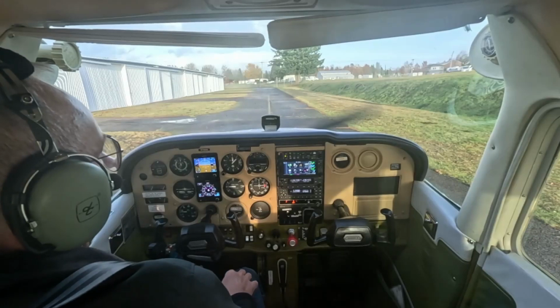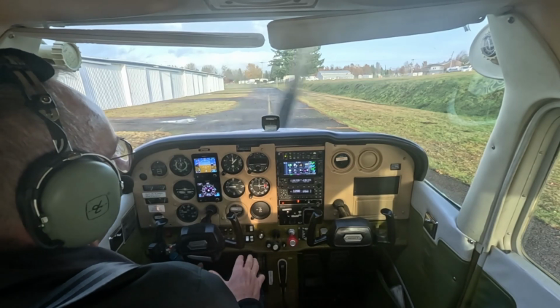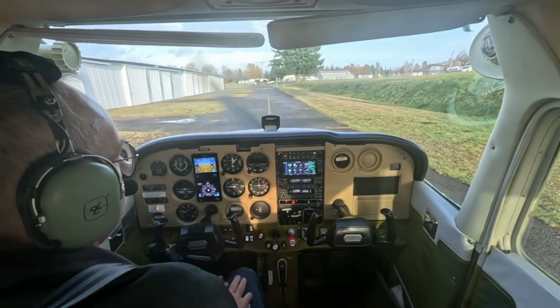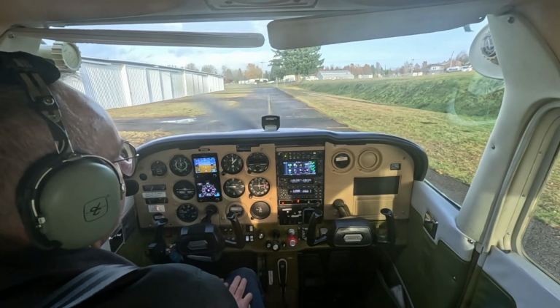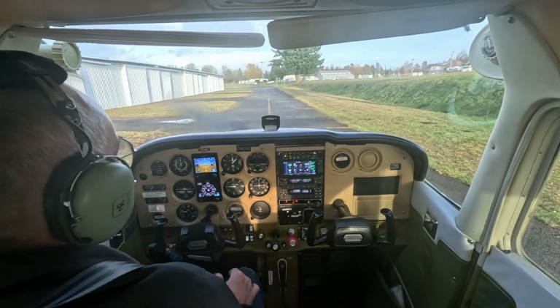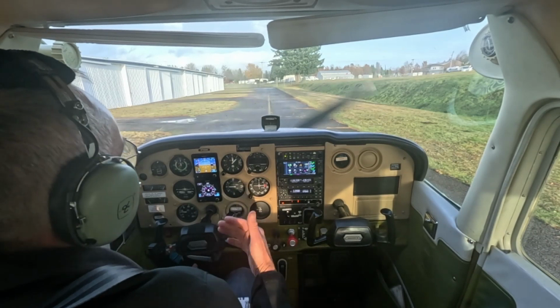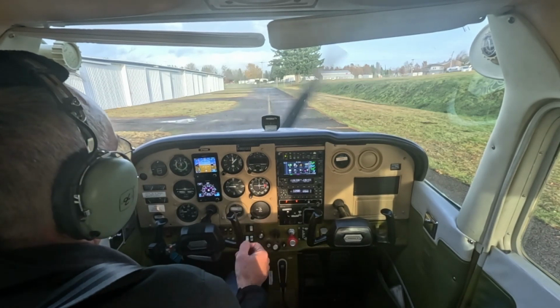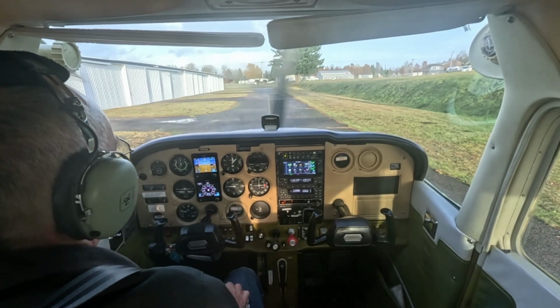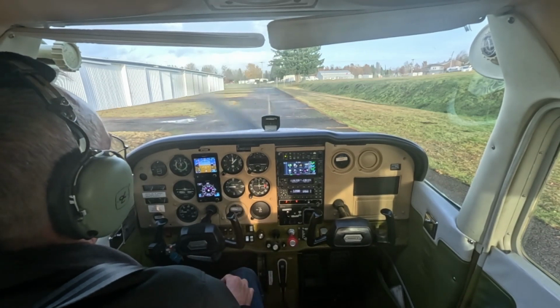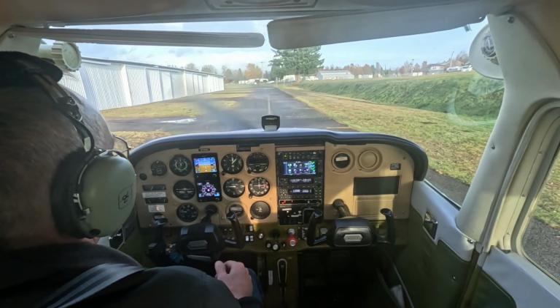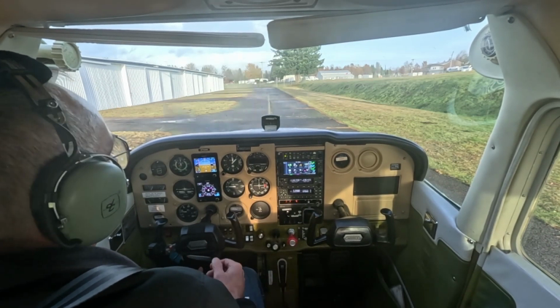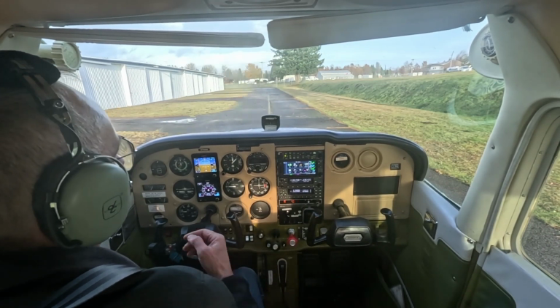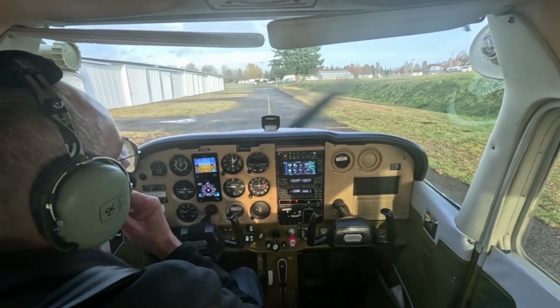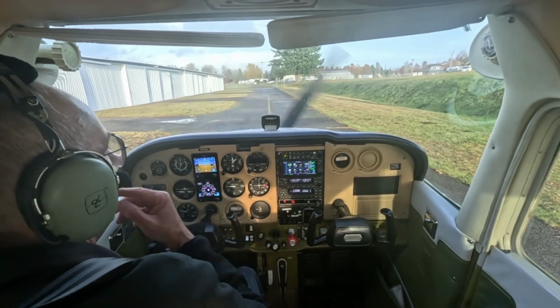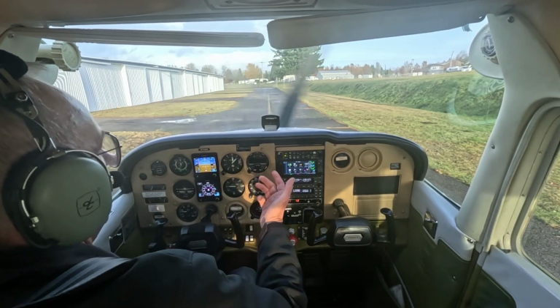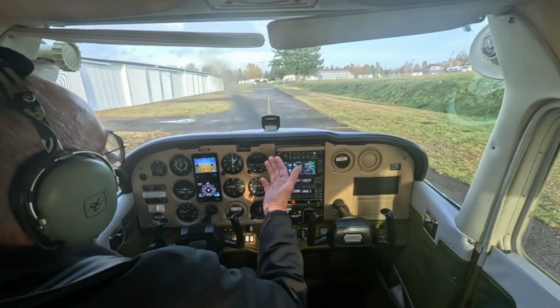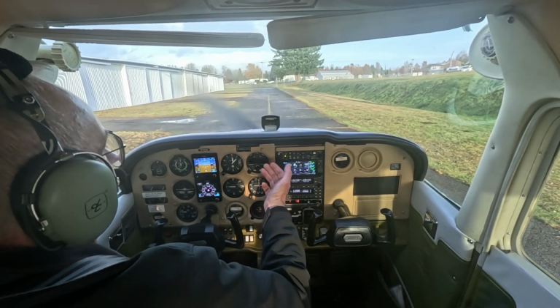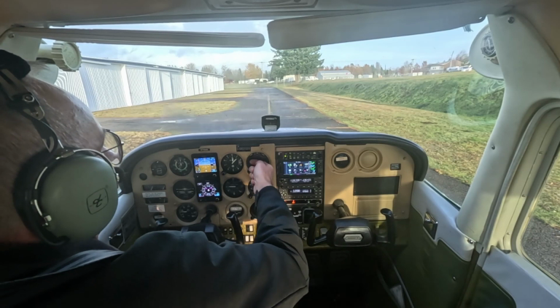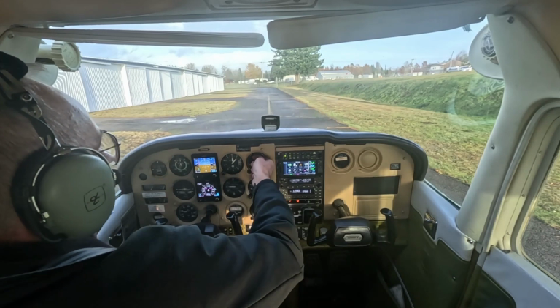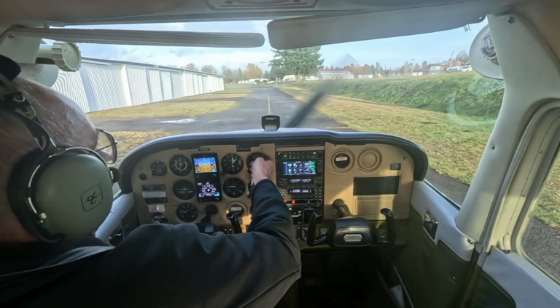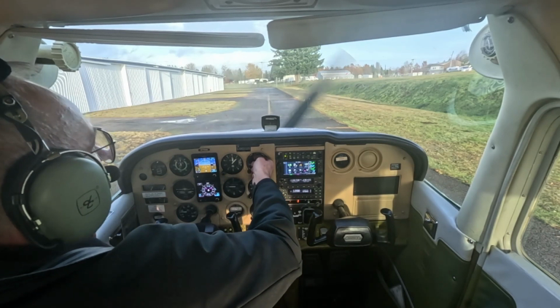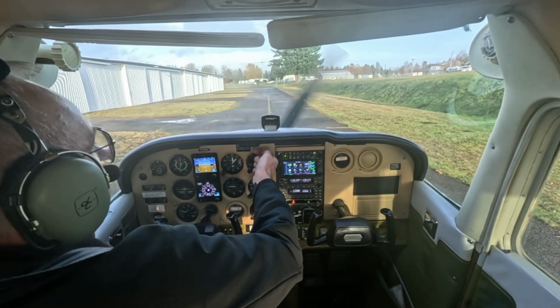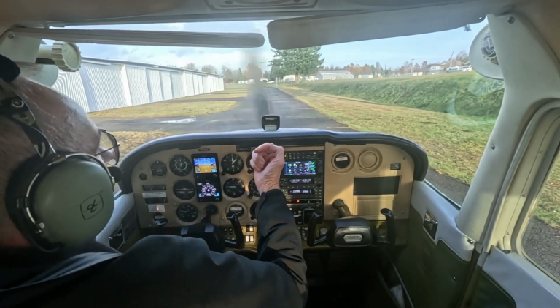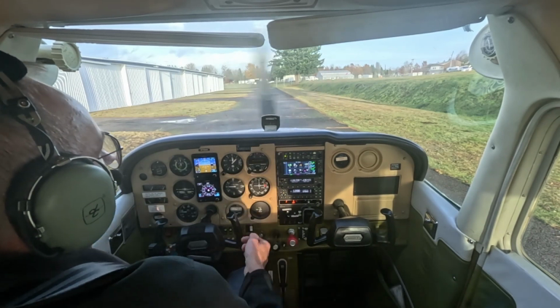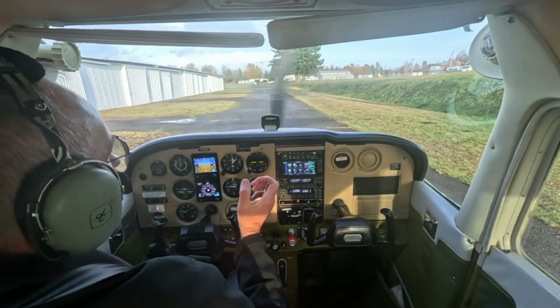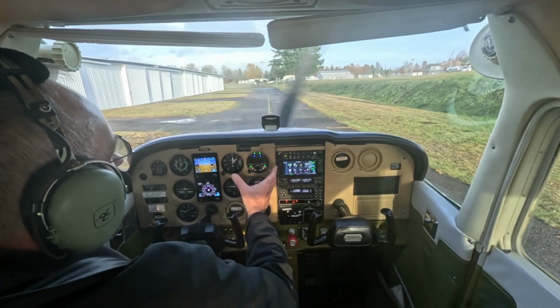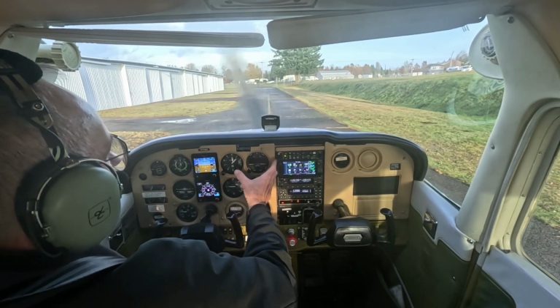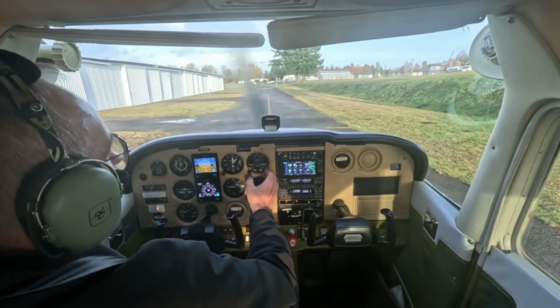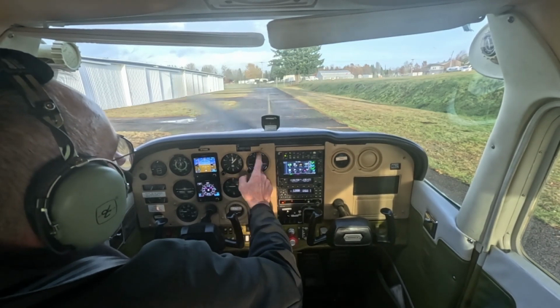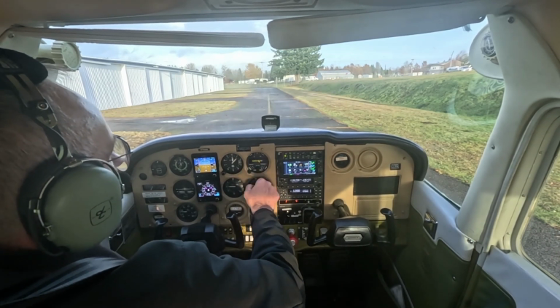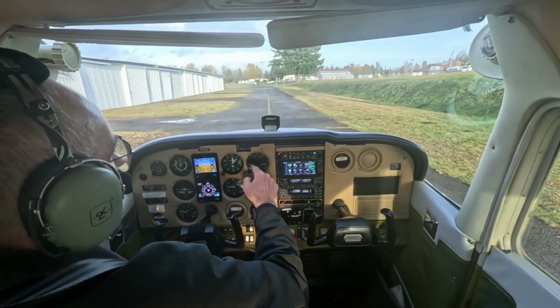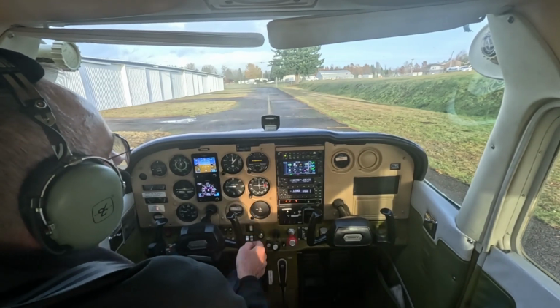We just started up. Let's take a look at the Trio Autopilot. What we need to do is we need to turn it on. We provide power, and all the lights lit up.